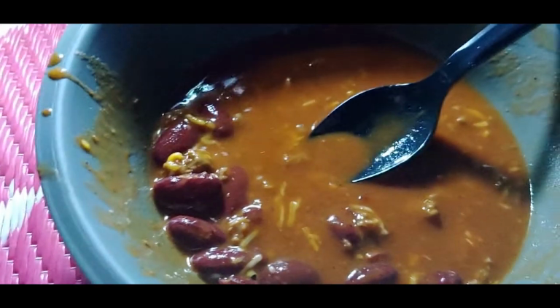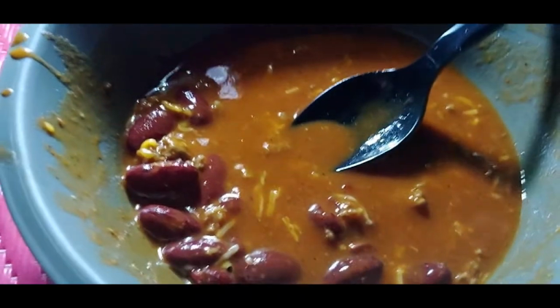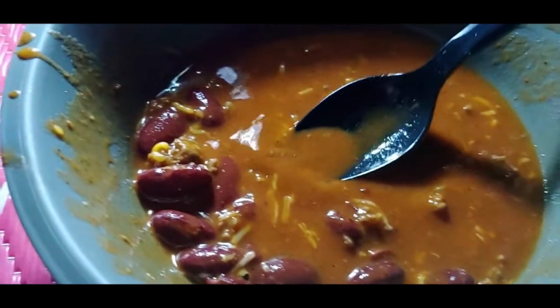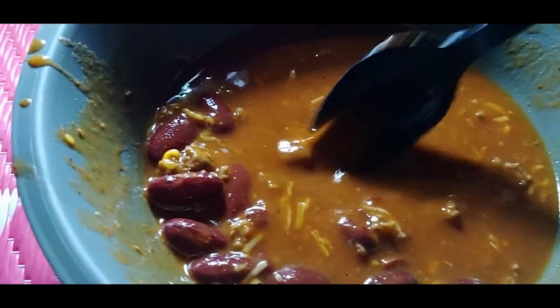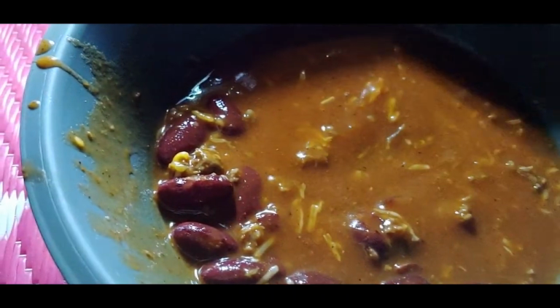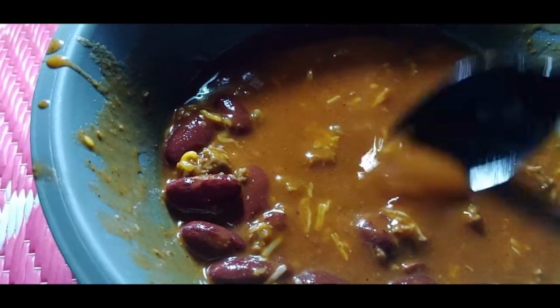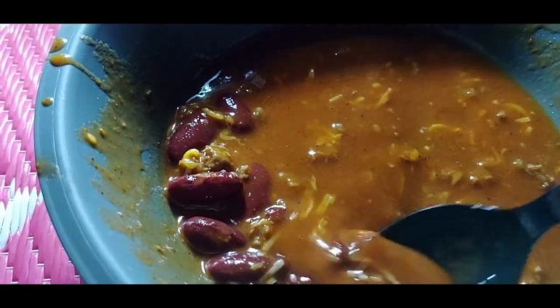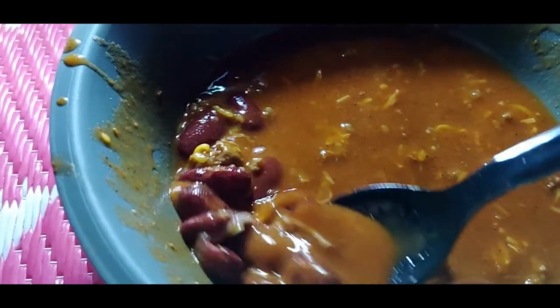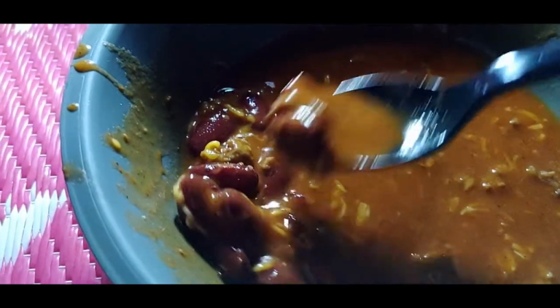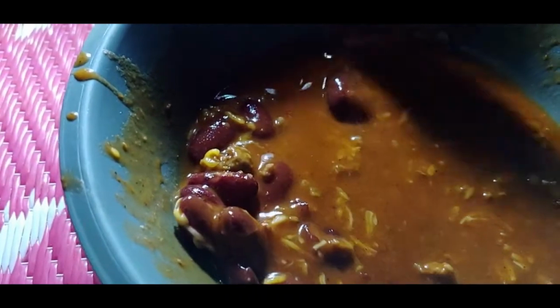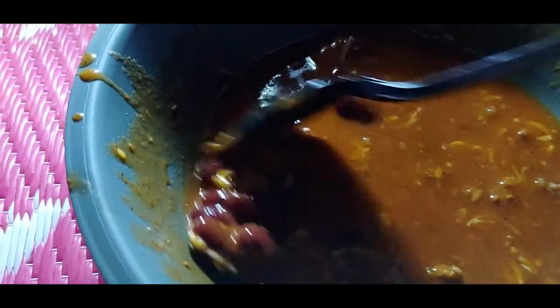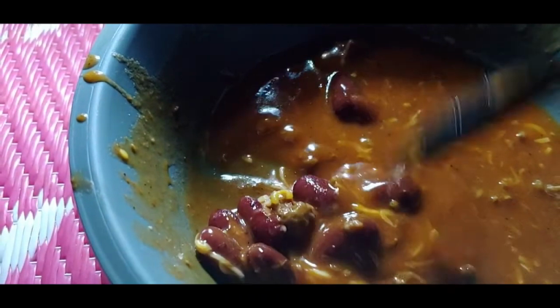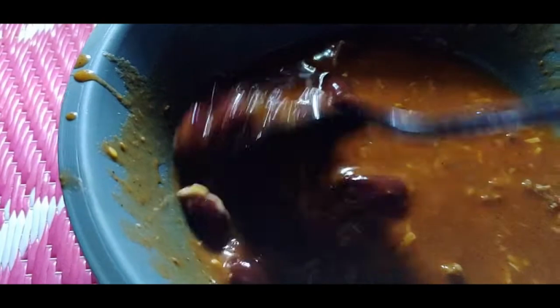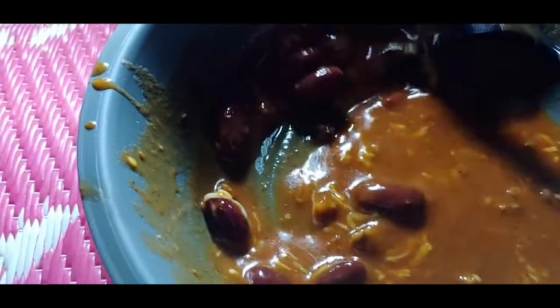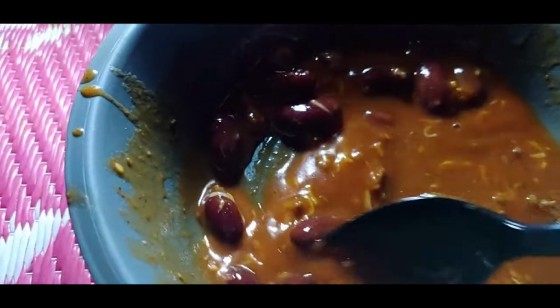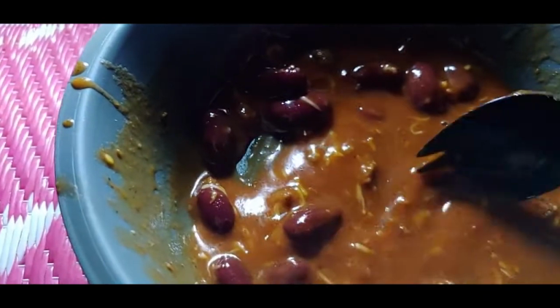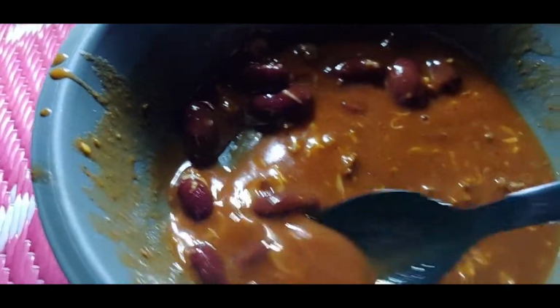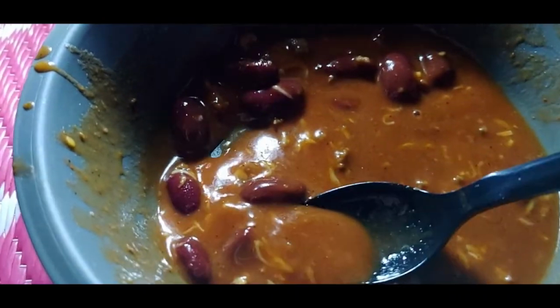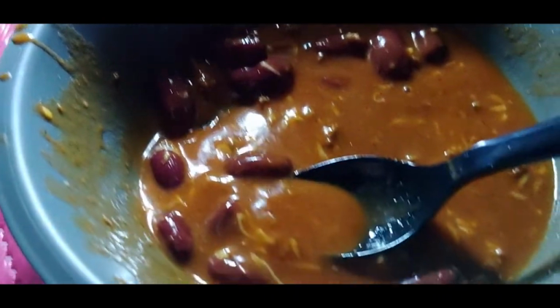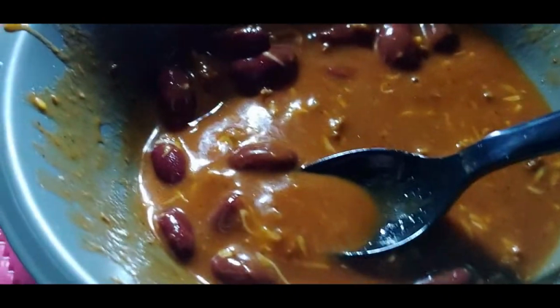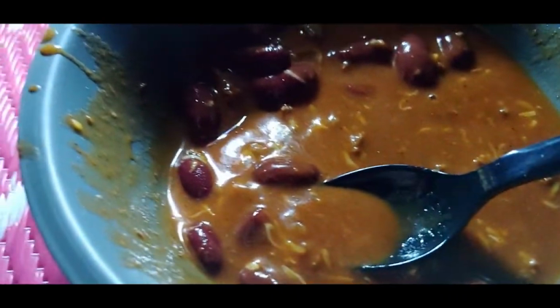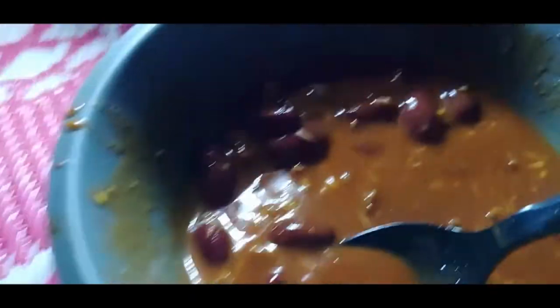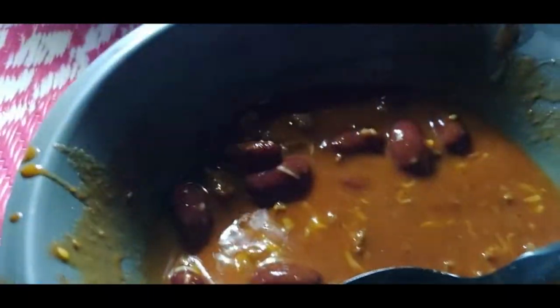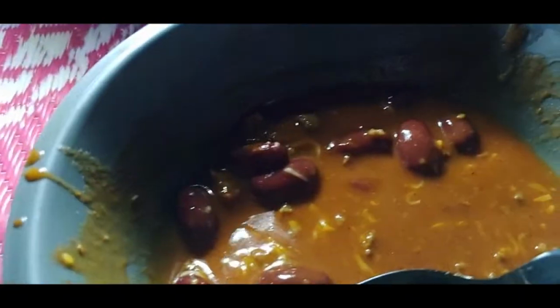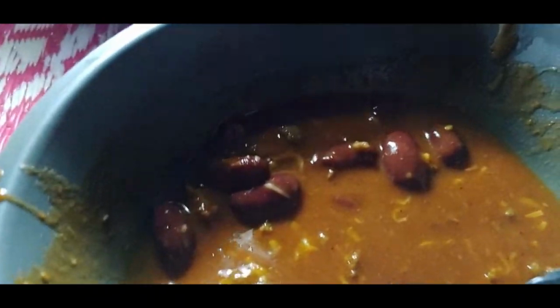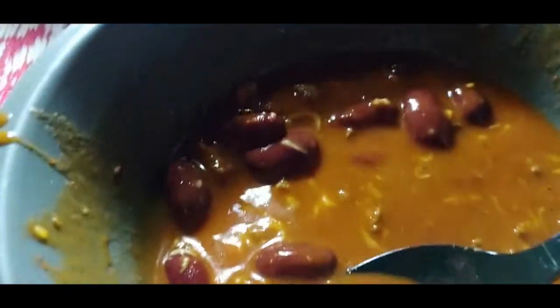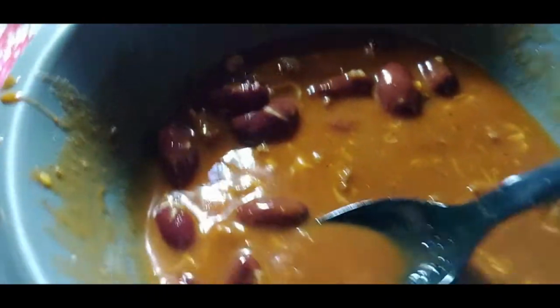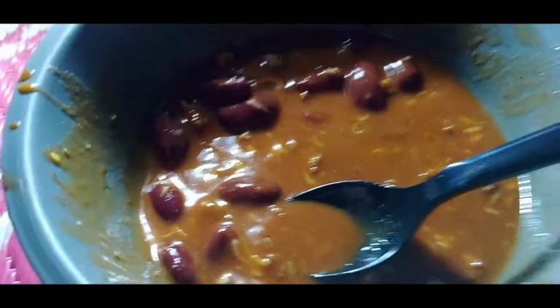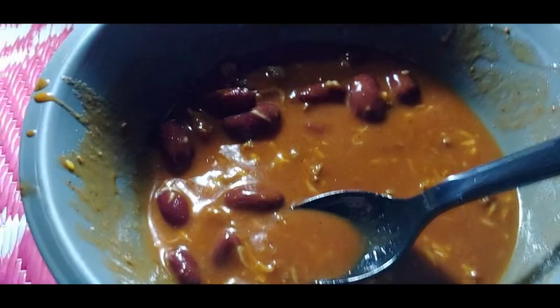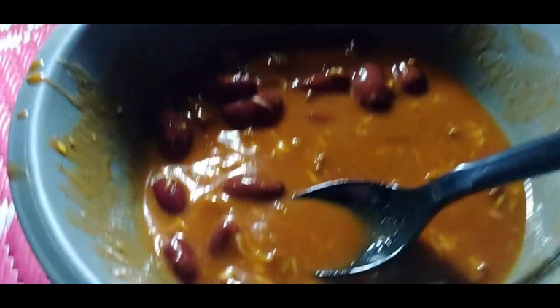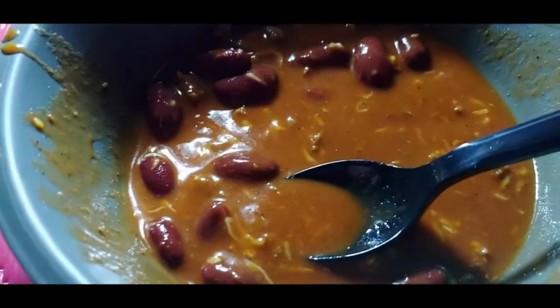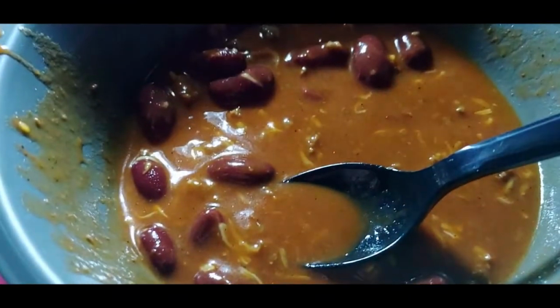Well, there's our chili all done up. I put some cheese on it, made it good. I ate it all before I decided to show it to you. But anyway, there's supper tonight.